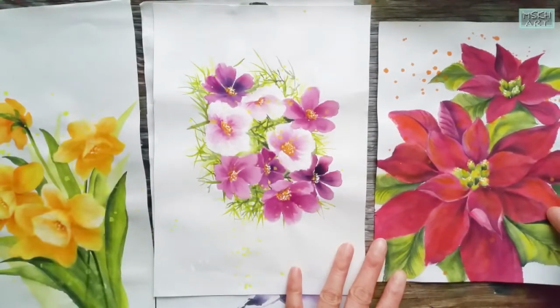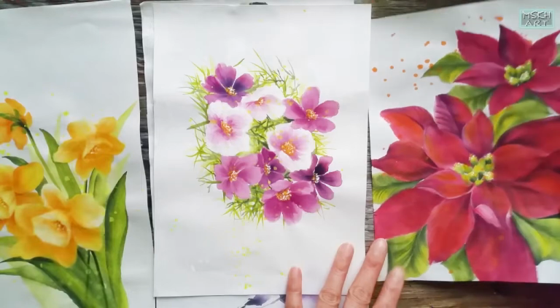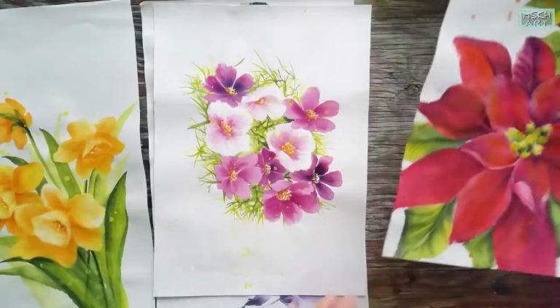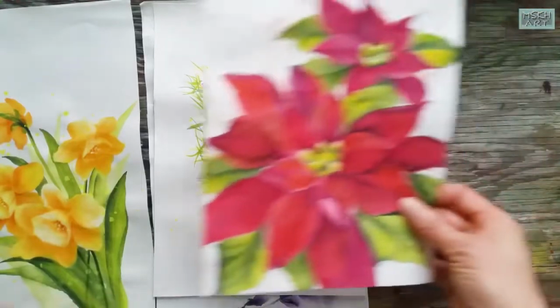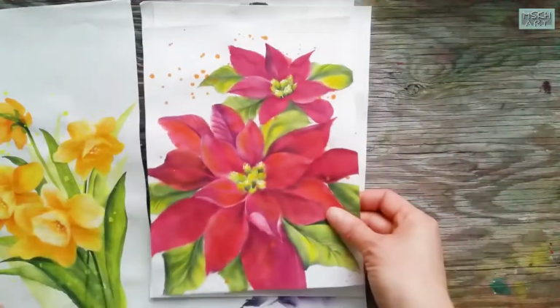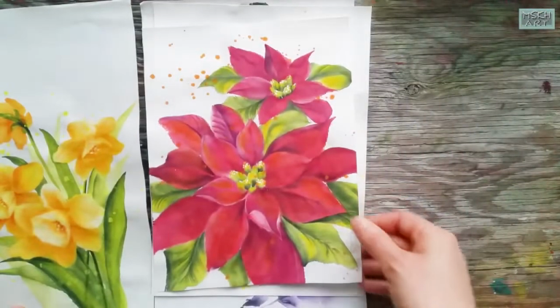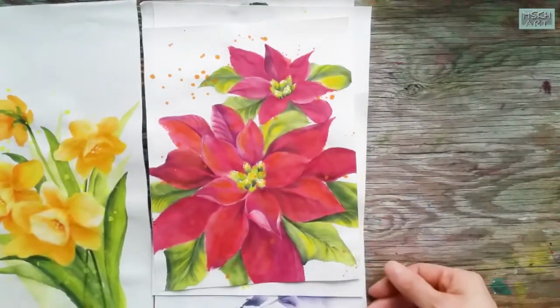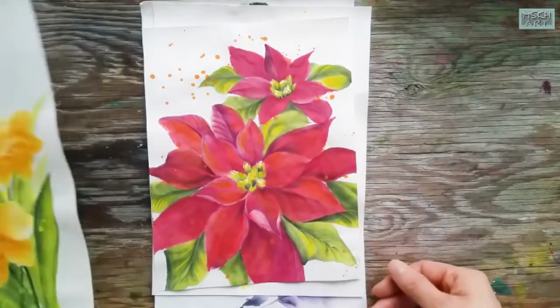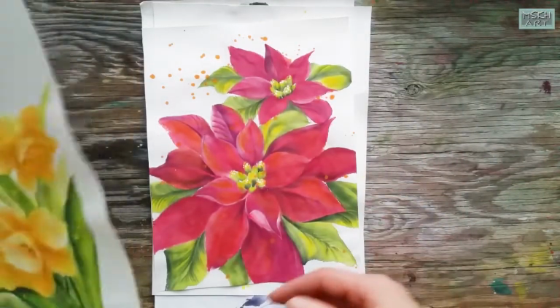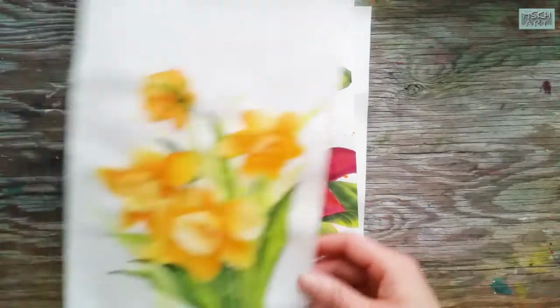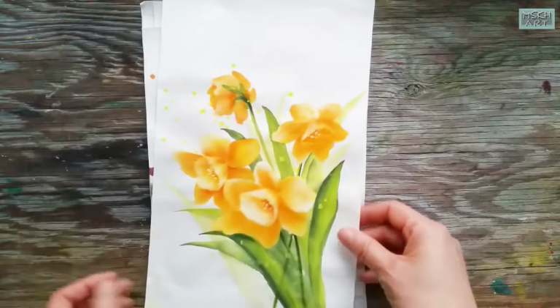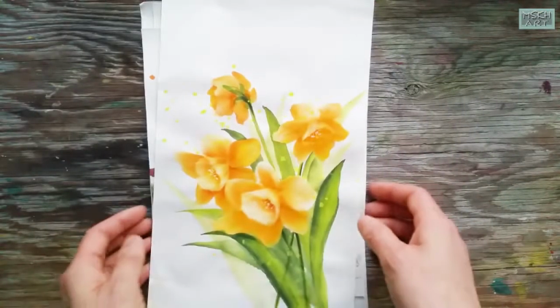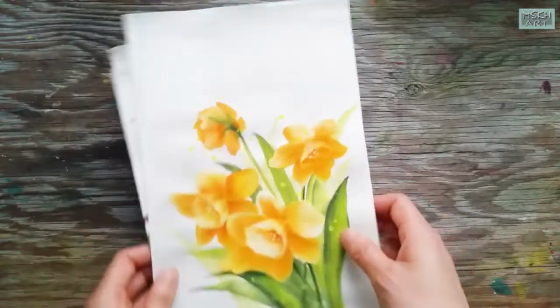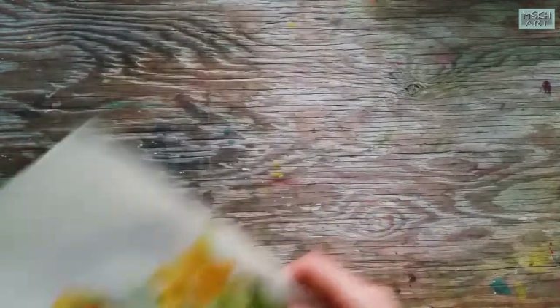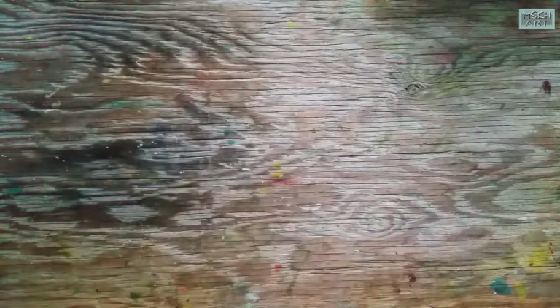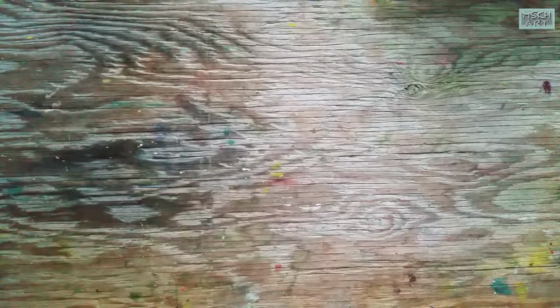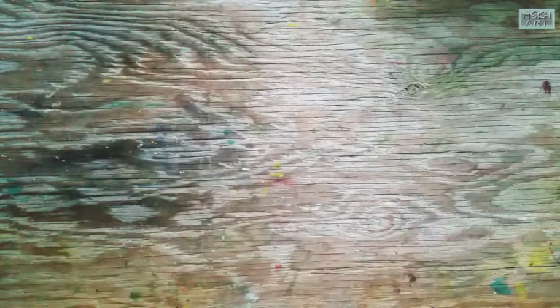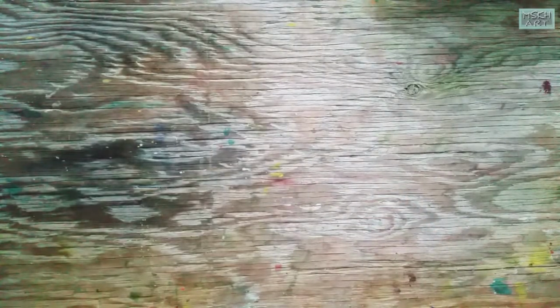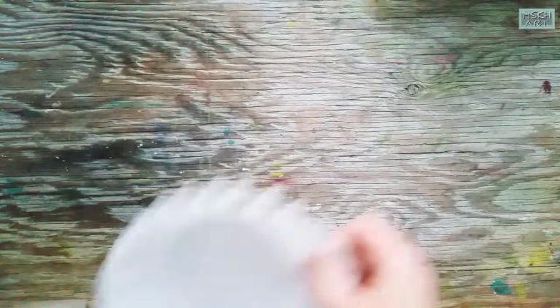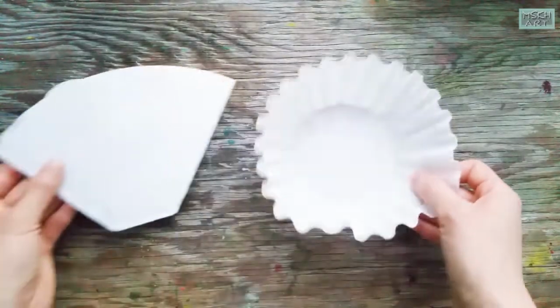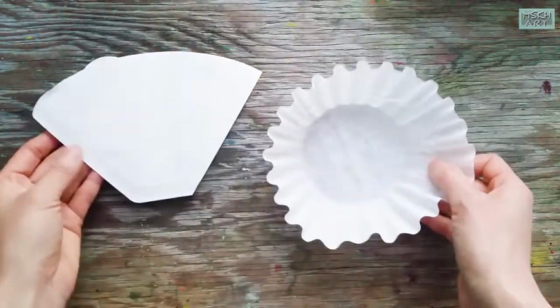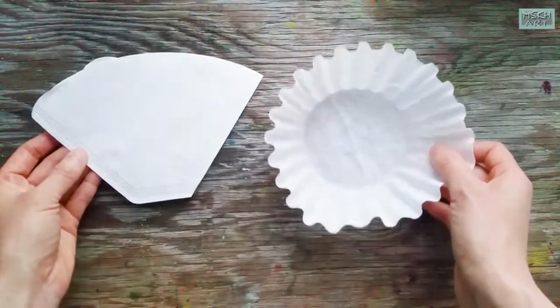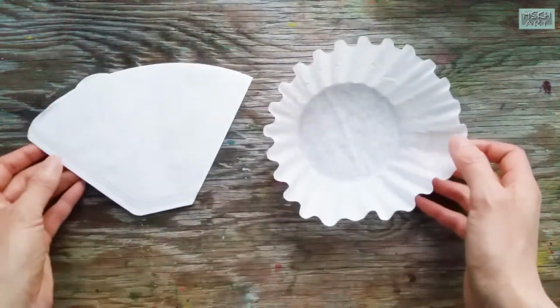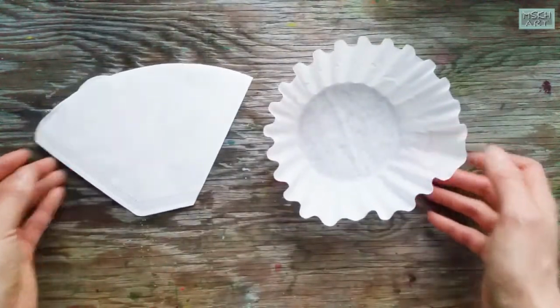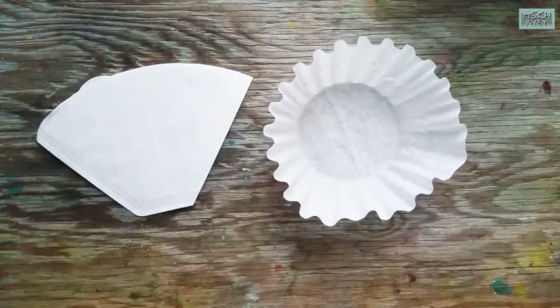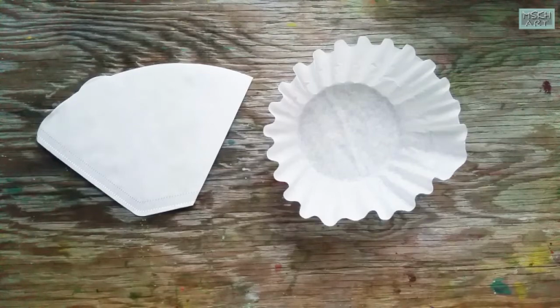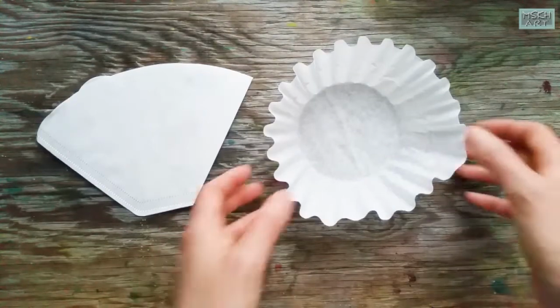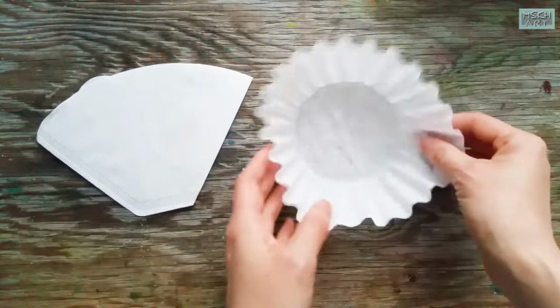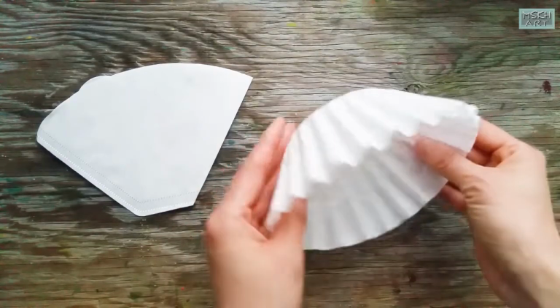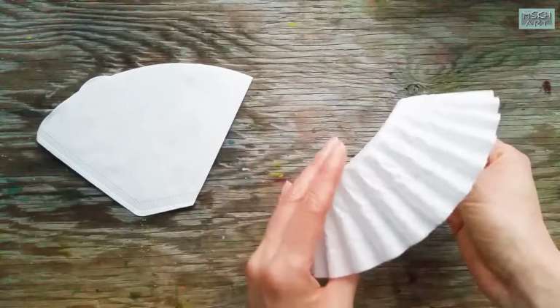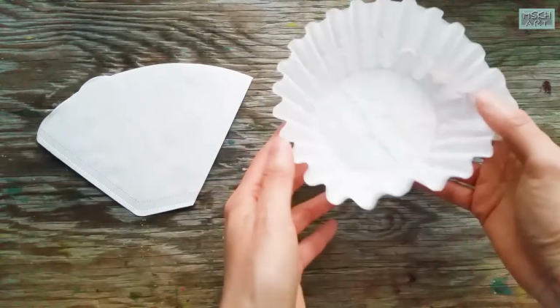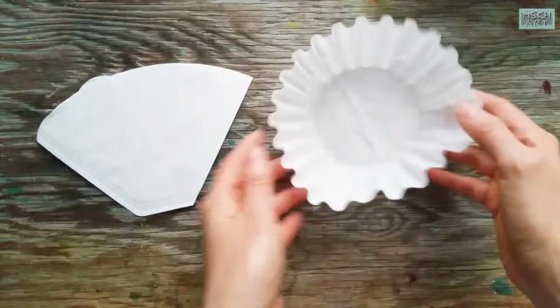I found the coffee filters are the closest one so far. And of course, painting on rice paper is much better. But with this, you can kind of guess what it feels like on rice paper.